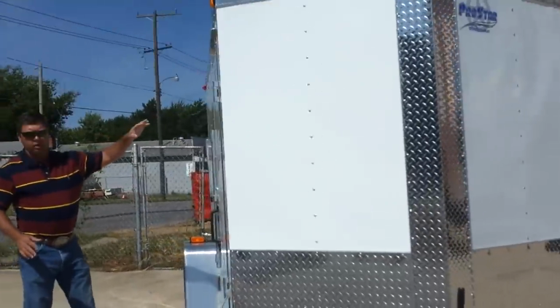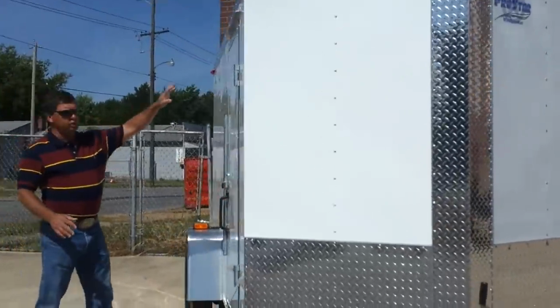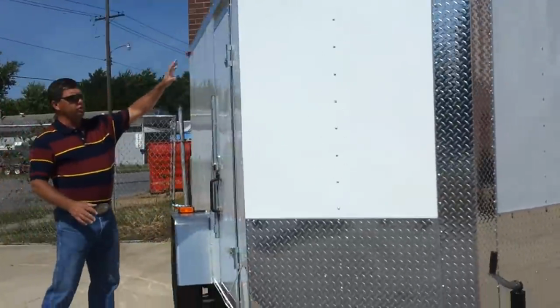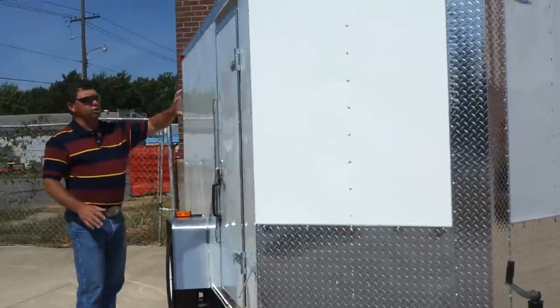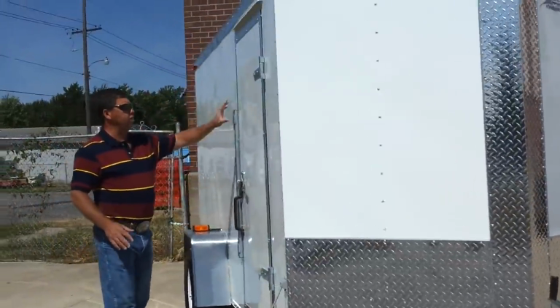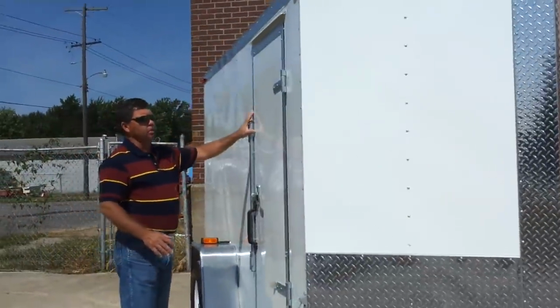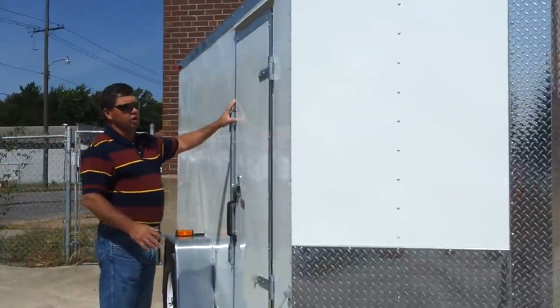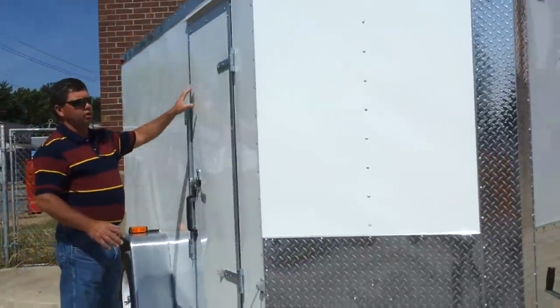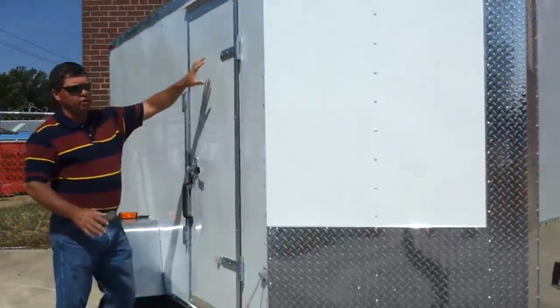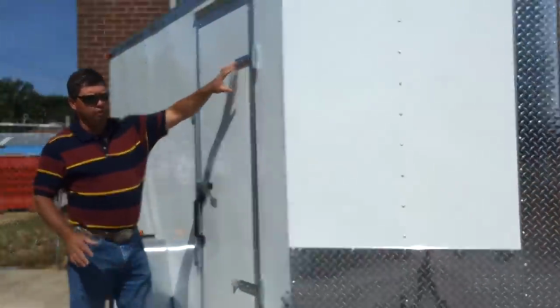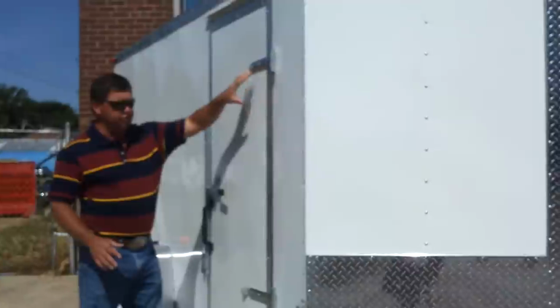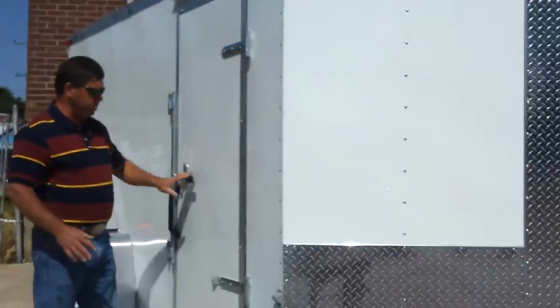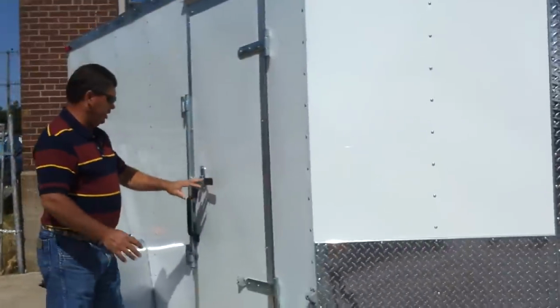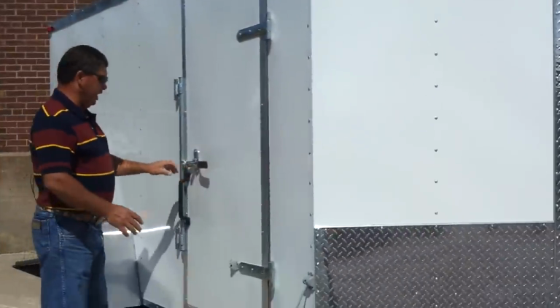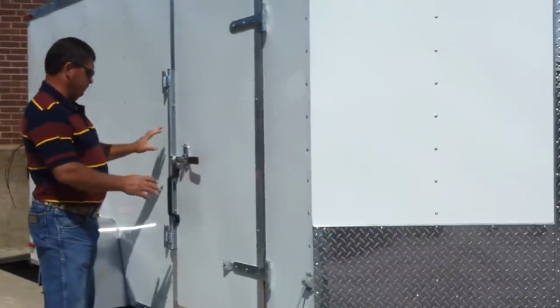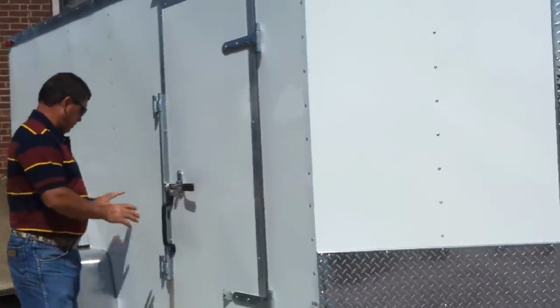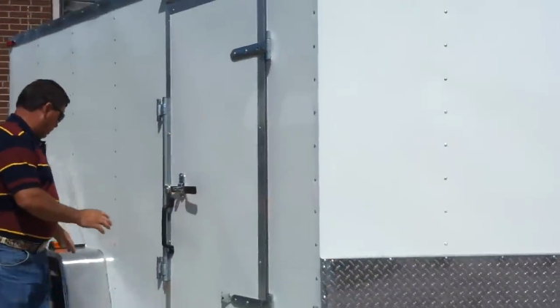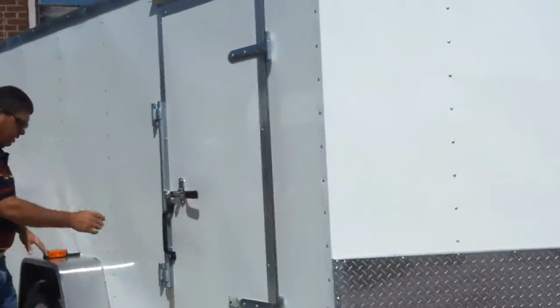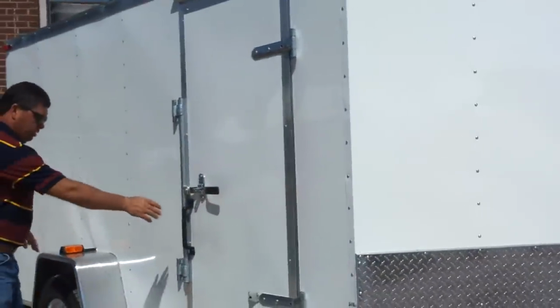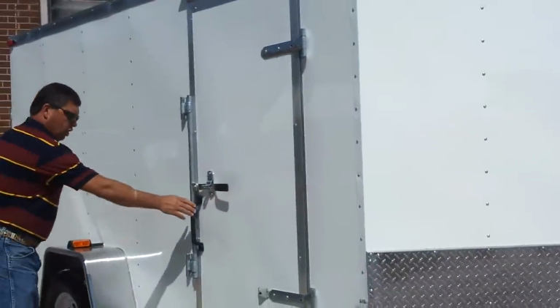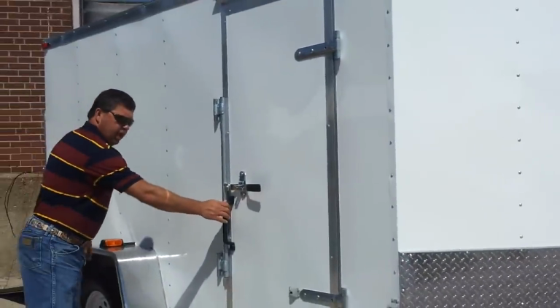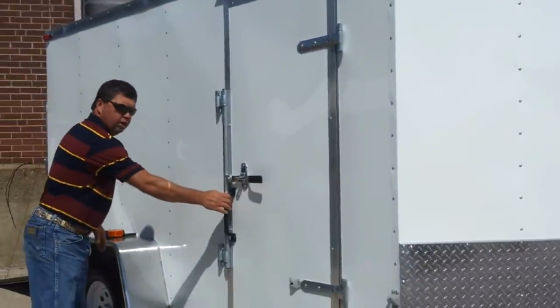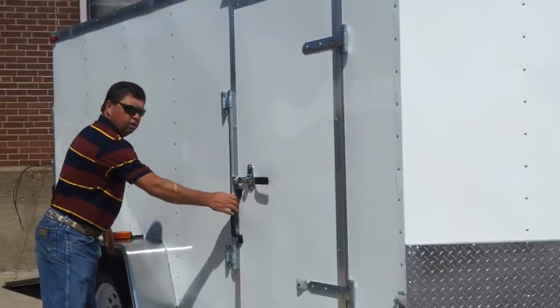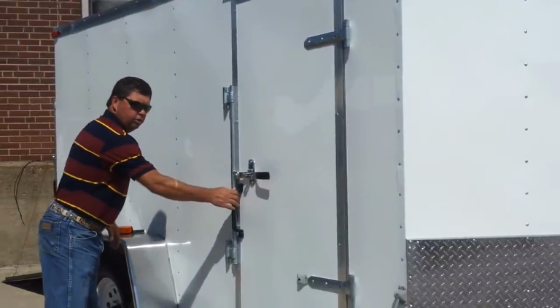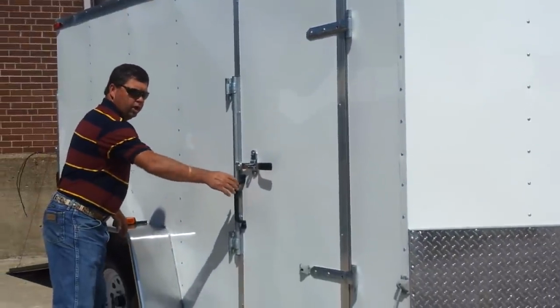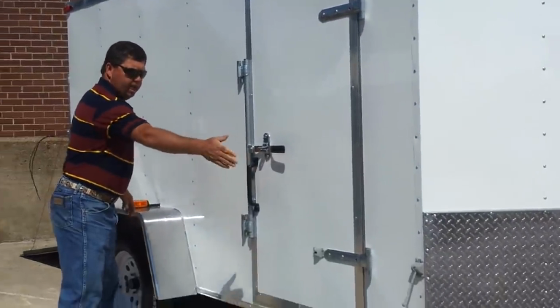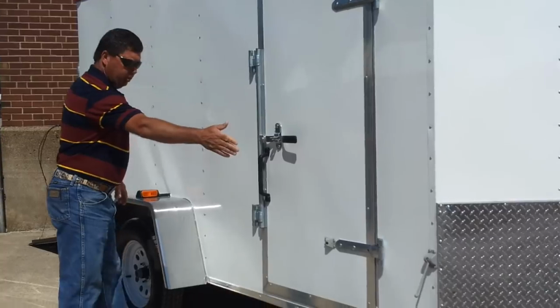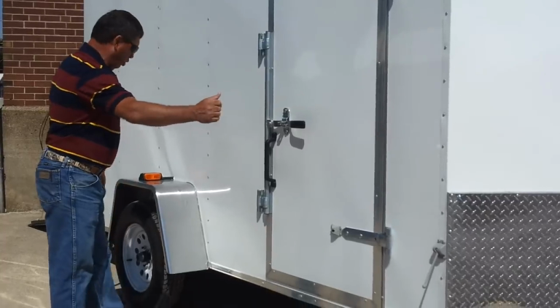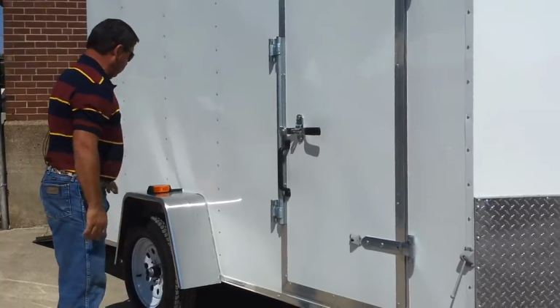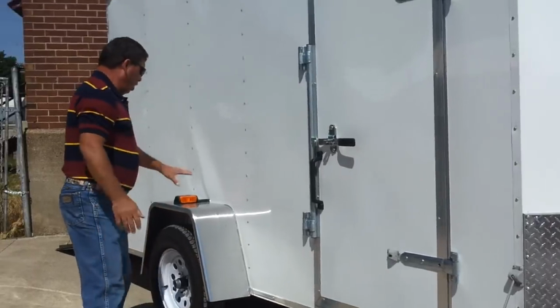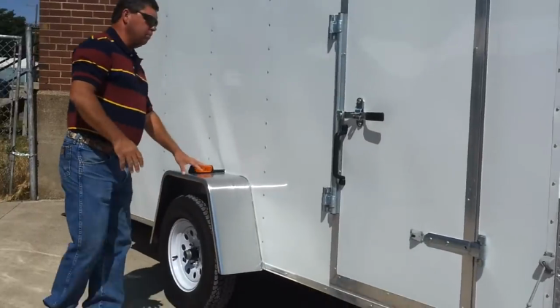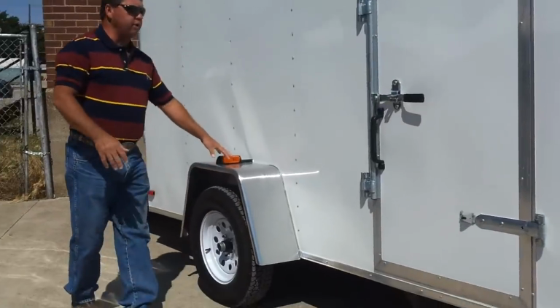These trailers are all standard with aluminum trim on all the door features. You have an opening handle on the door and a tie back on the door, plus all aluminum fenders.